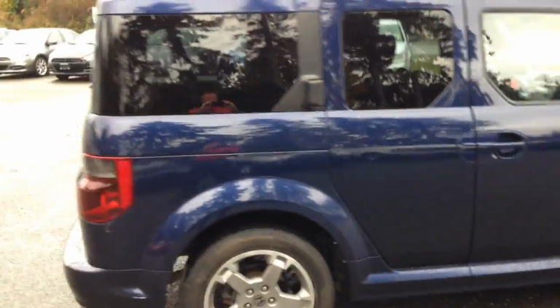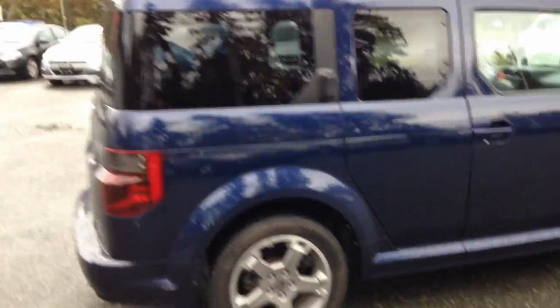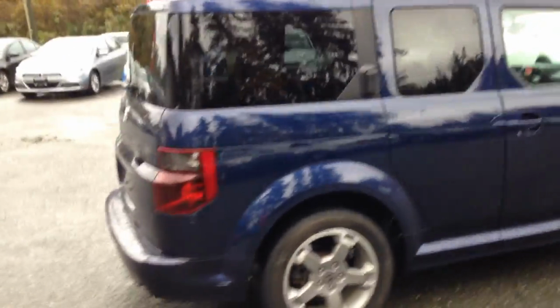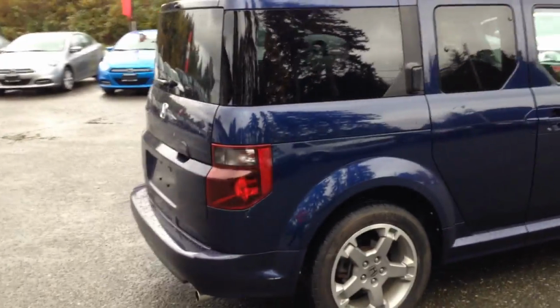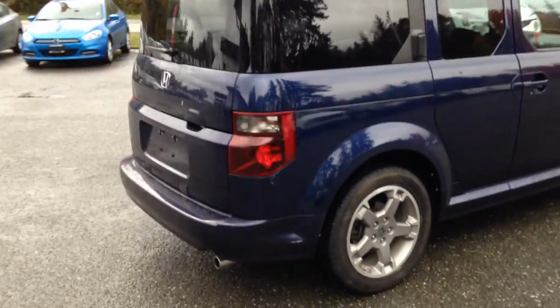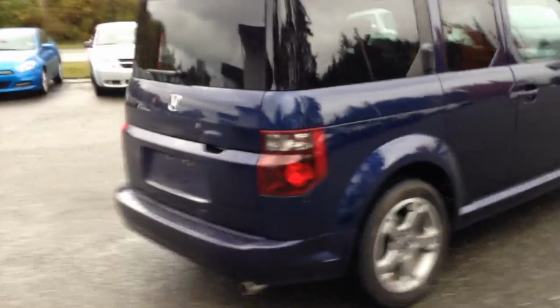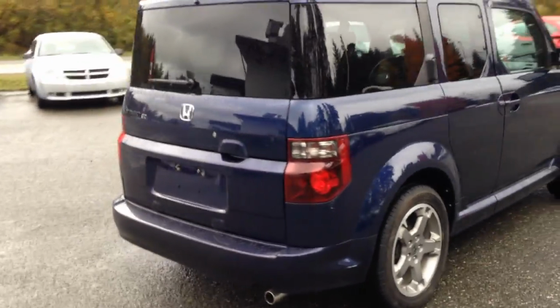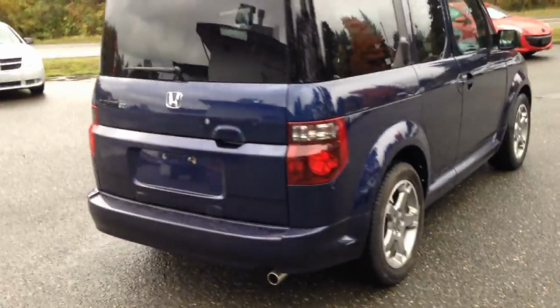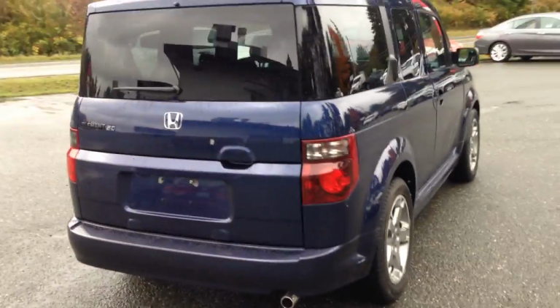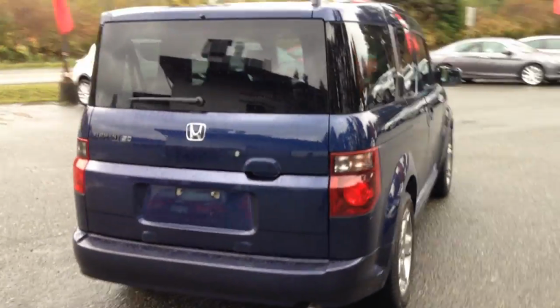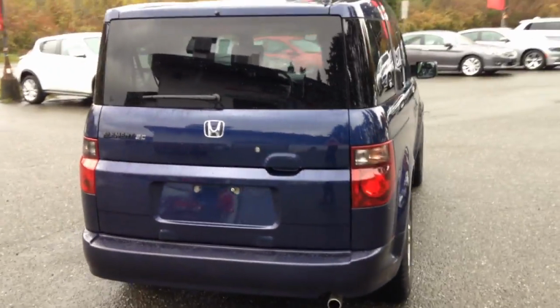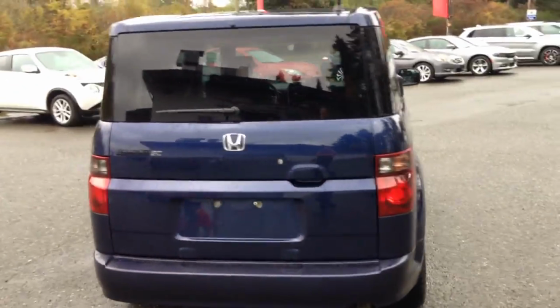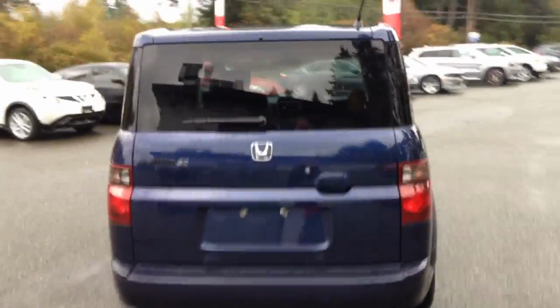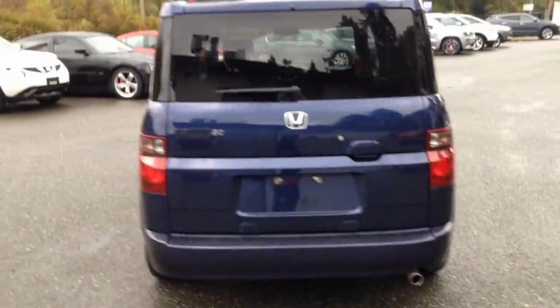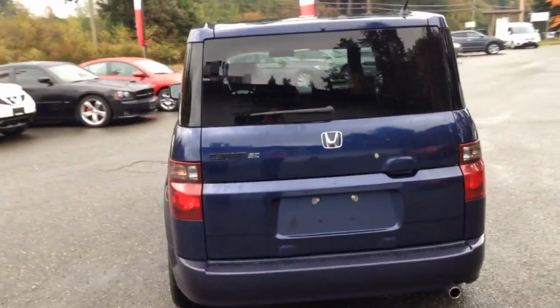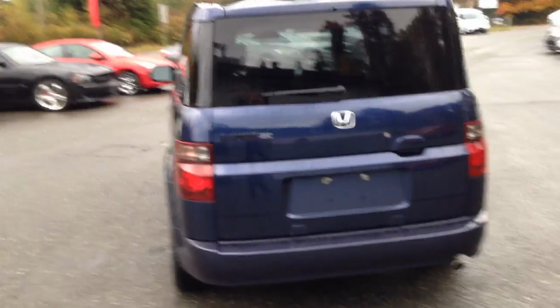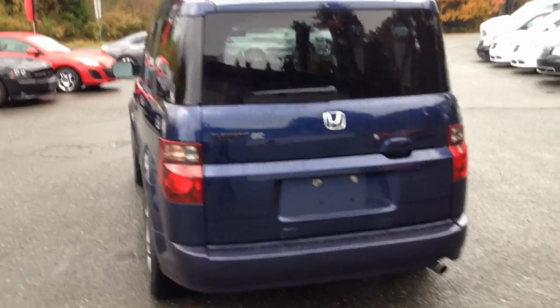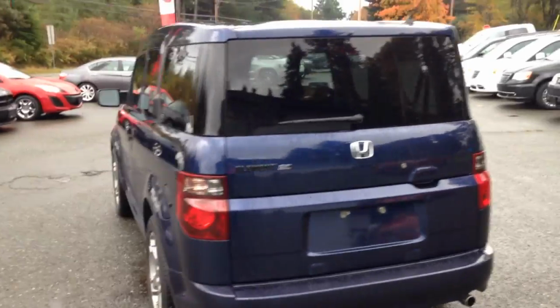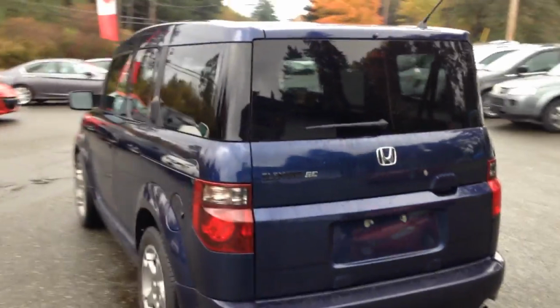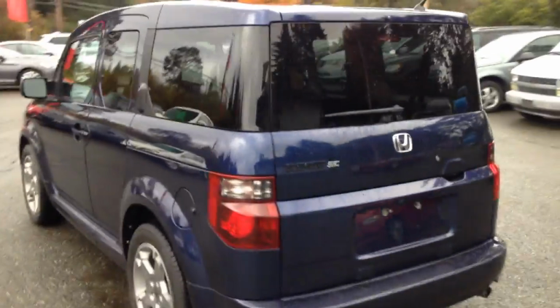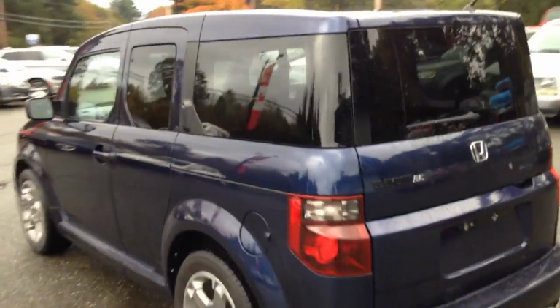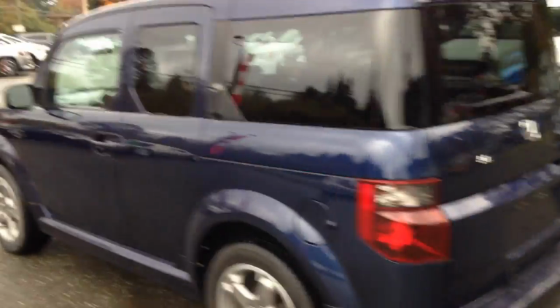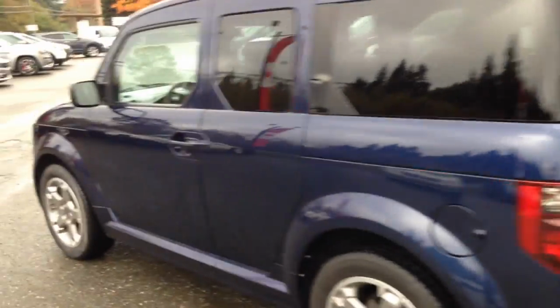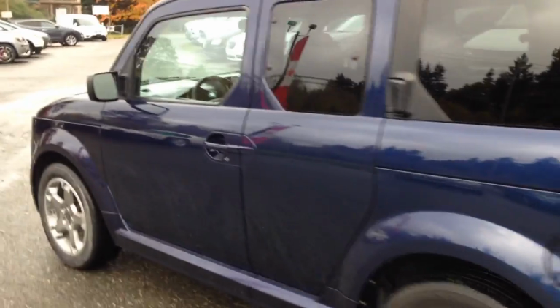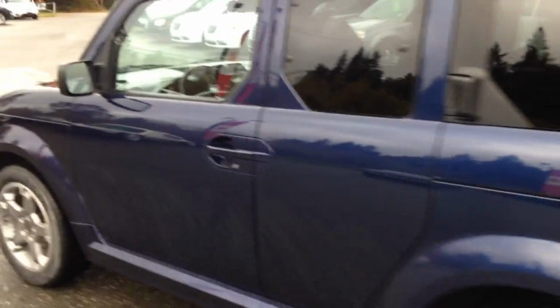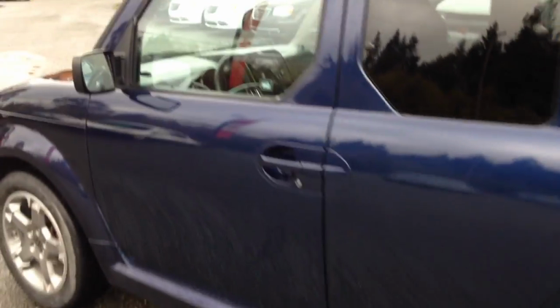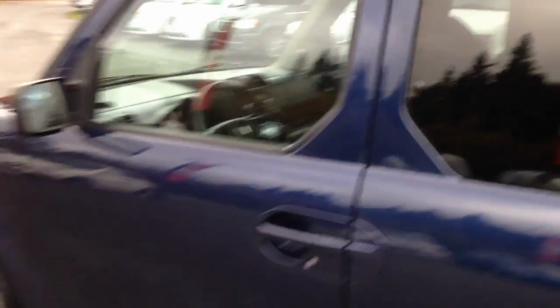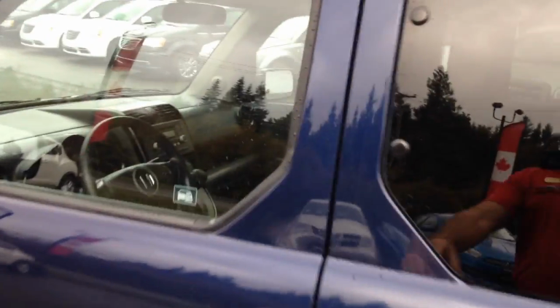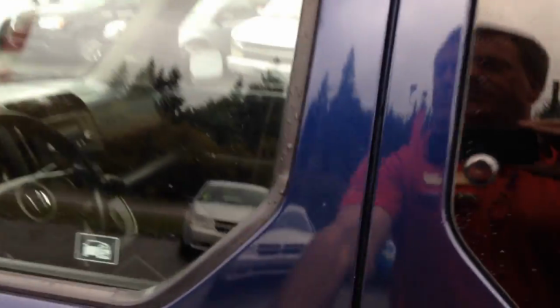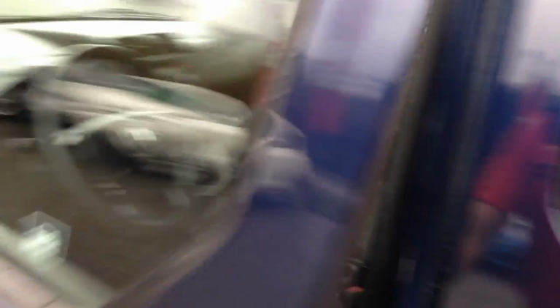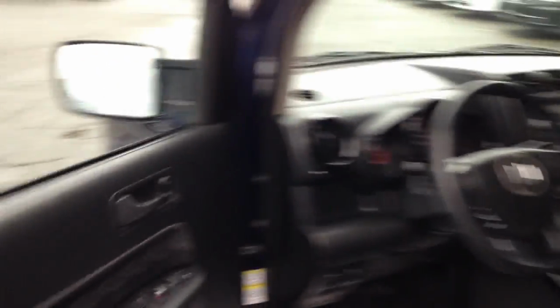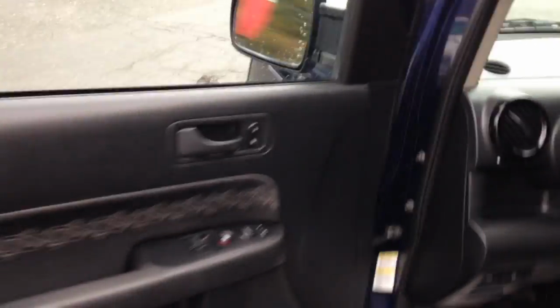It's got 86,000 kilometers on it. The previous owner needed more space so she traded it in and bought herself a Dodge Grand Caravan. It's gone through a safety inspection and everything on it checked out fine.